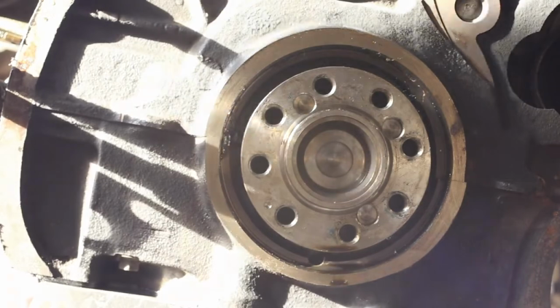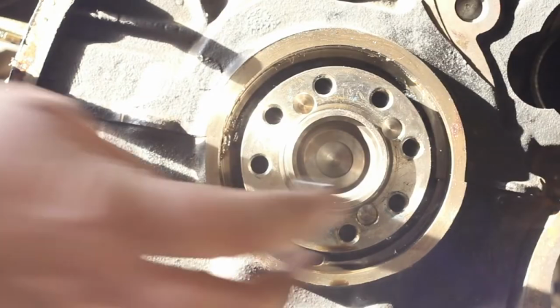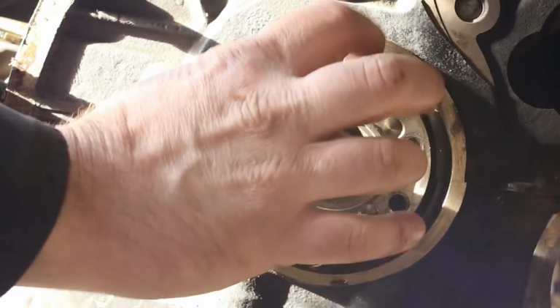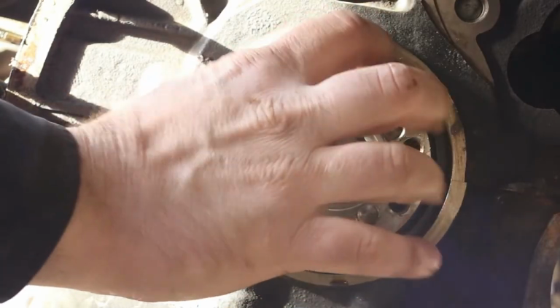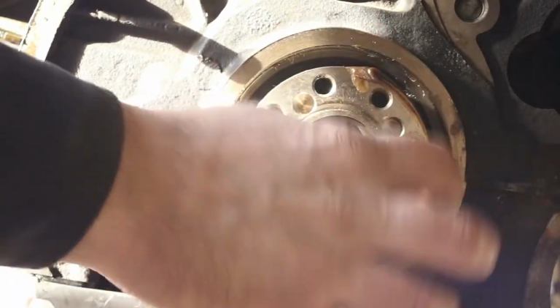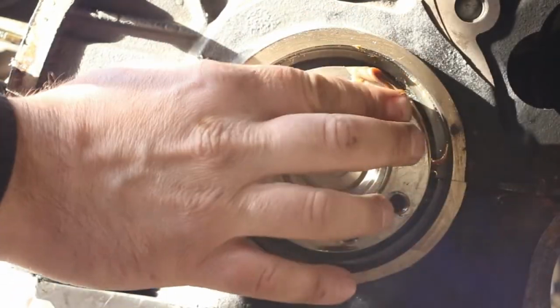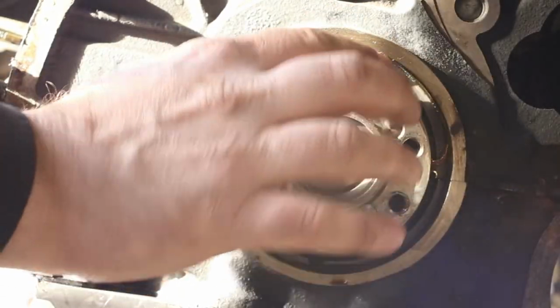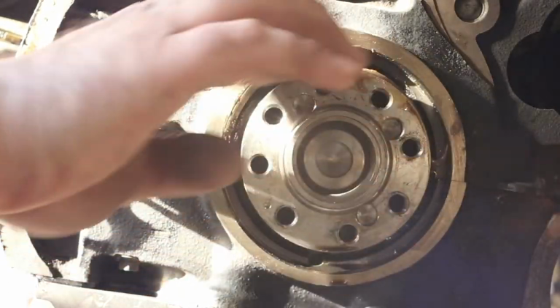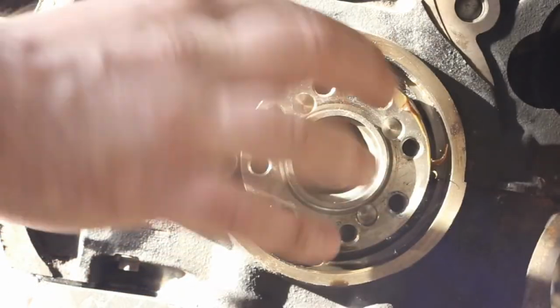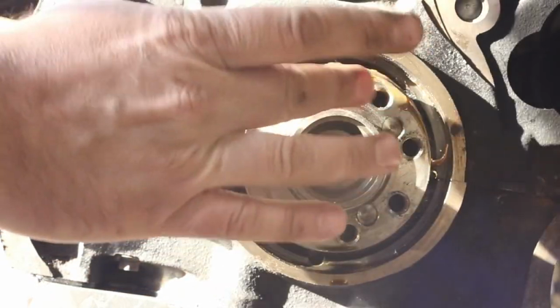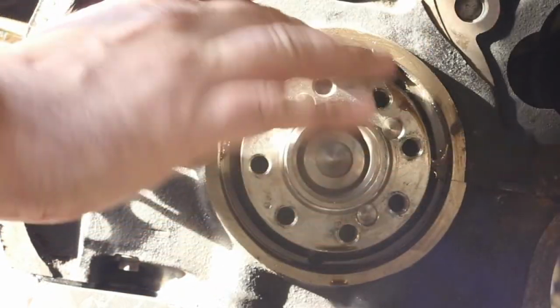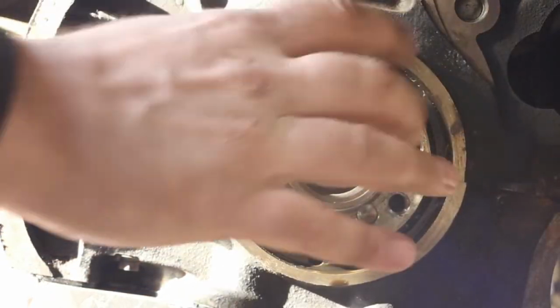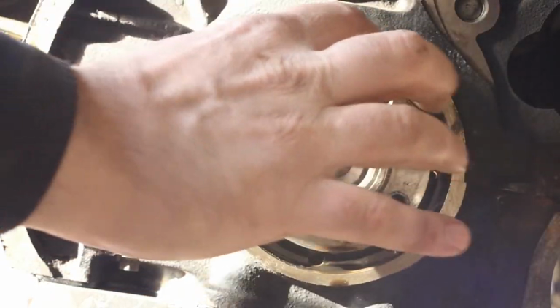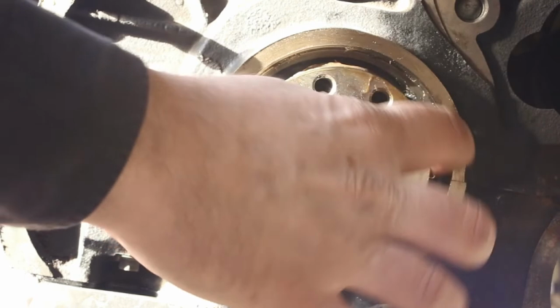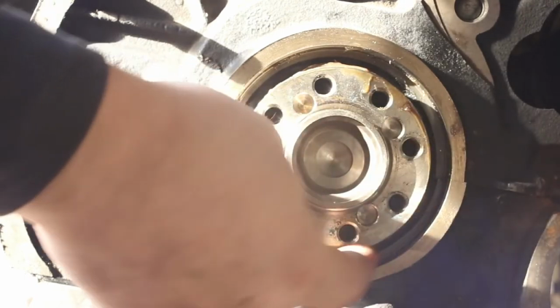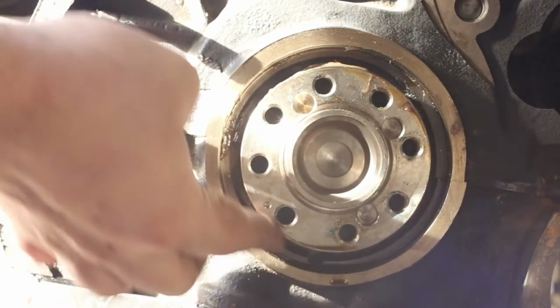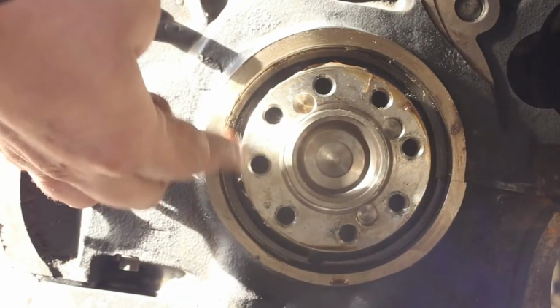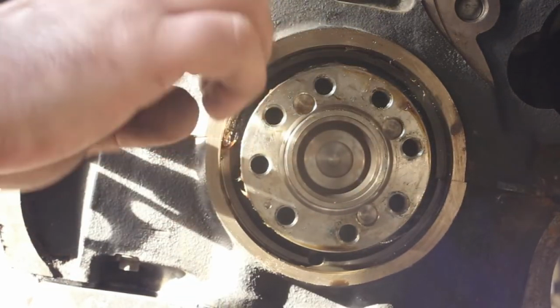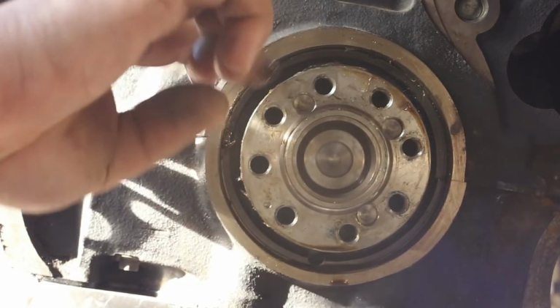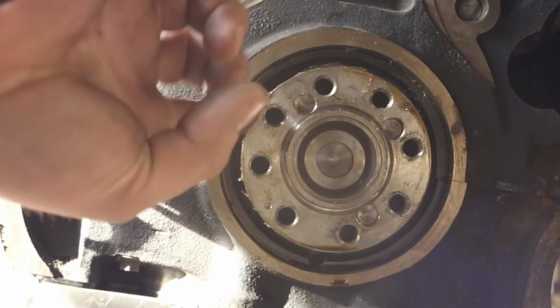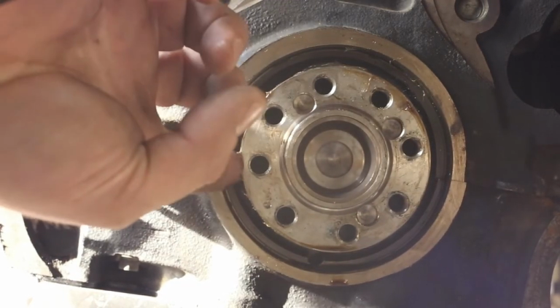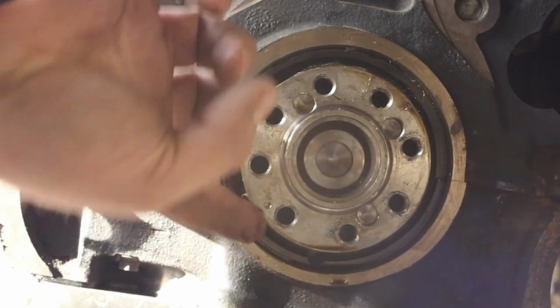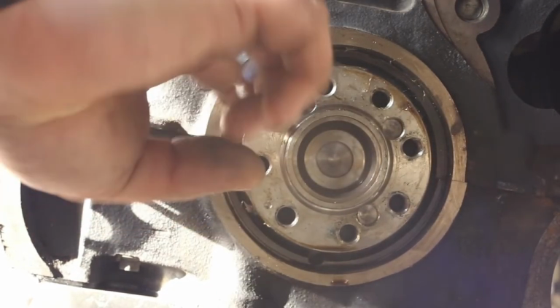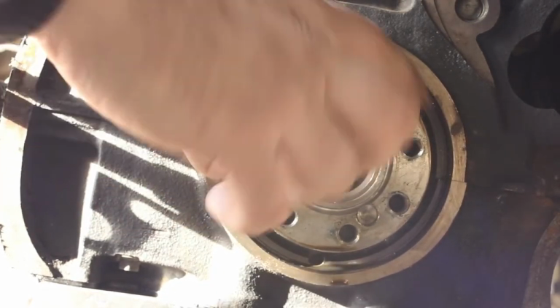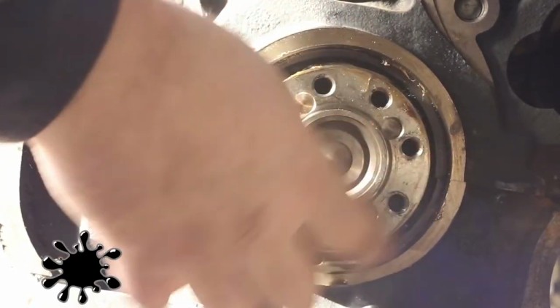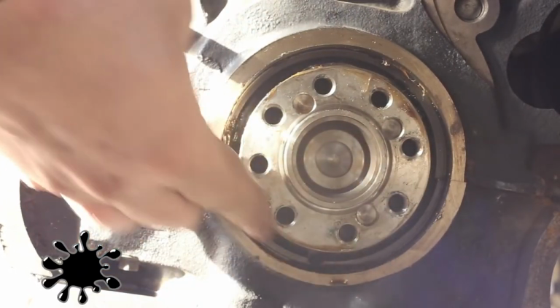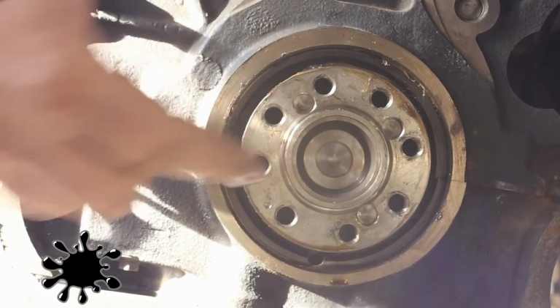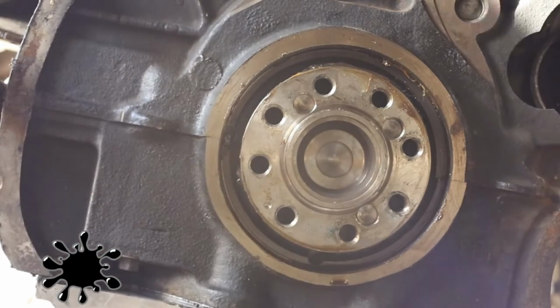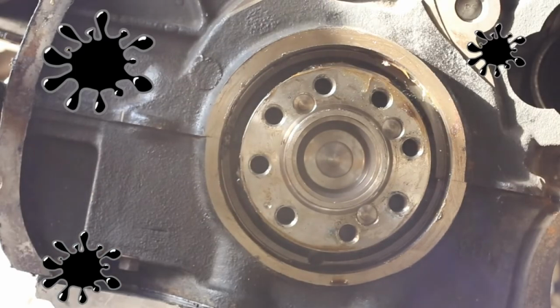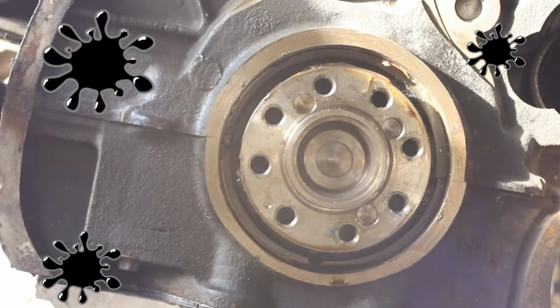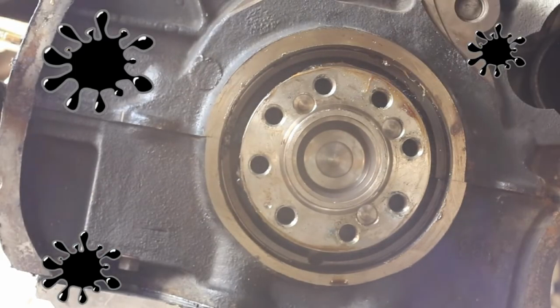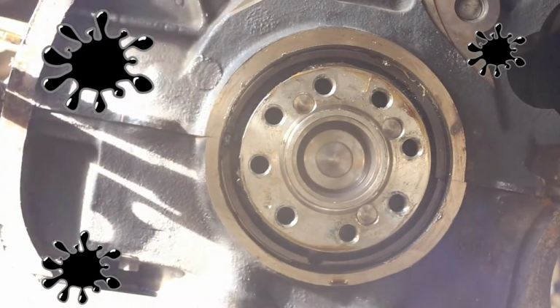The first thing that's gonna help us install the main seal is taking some grease and lubricating the space between the crankshaft and the housing of the flywheel seal. Don't be afraid to get messy — it really helps.